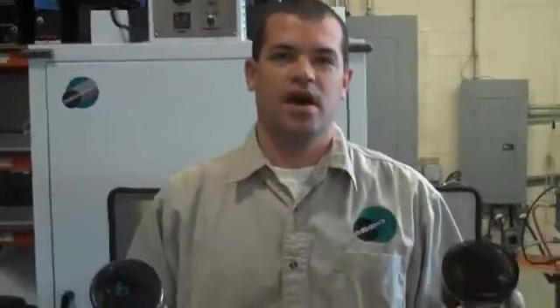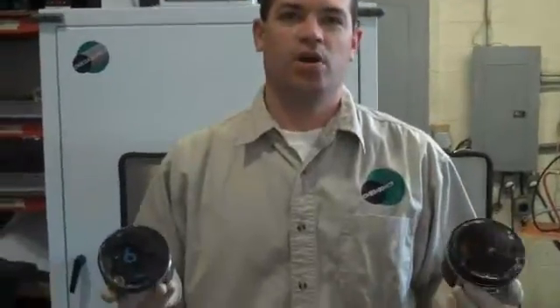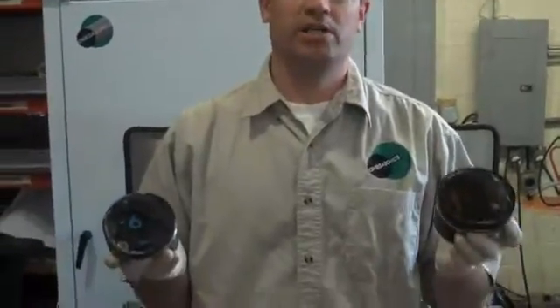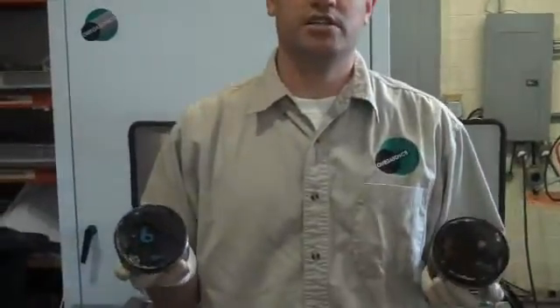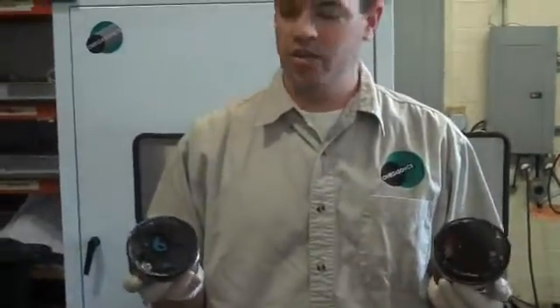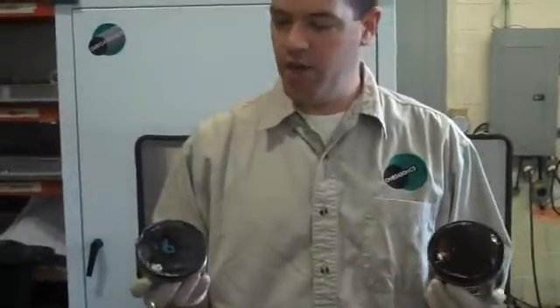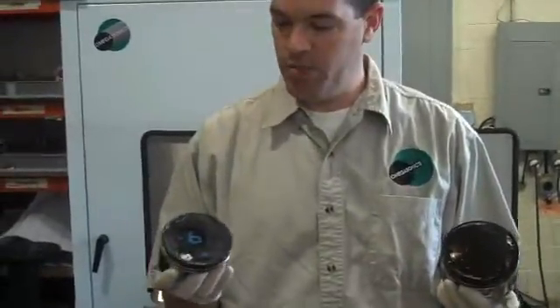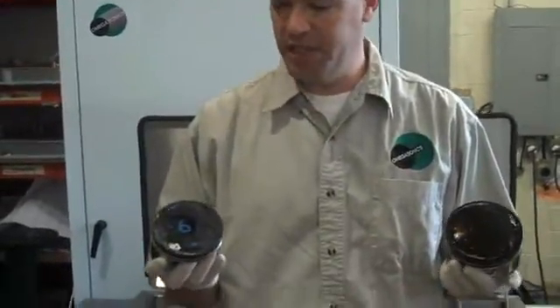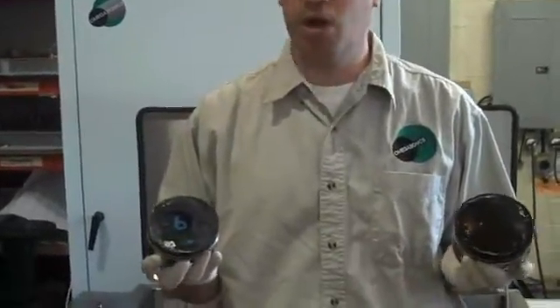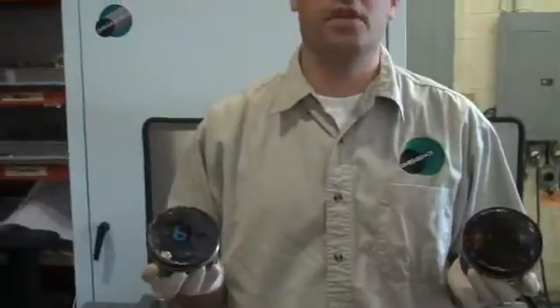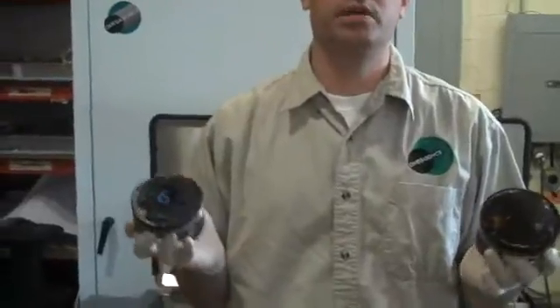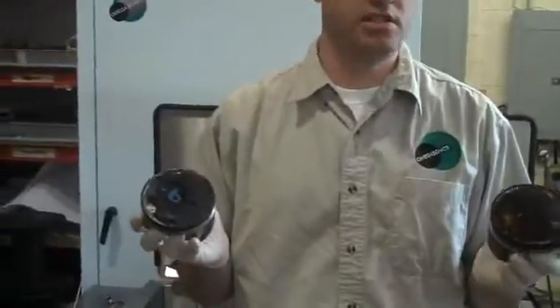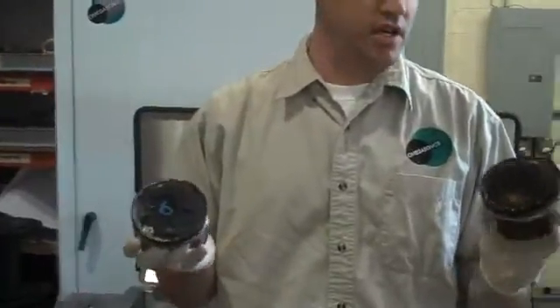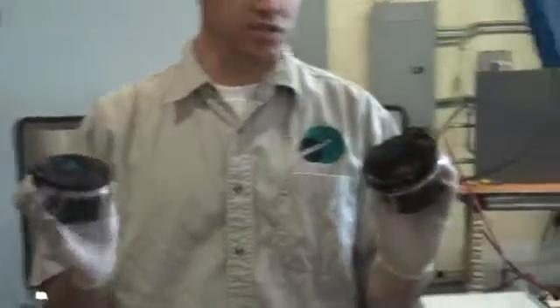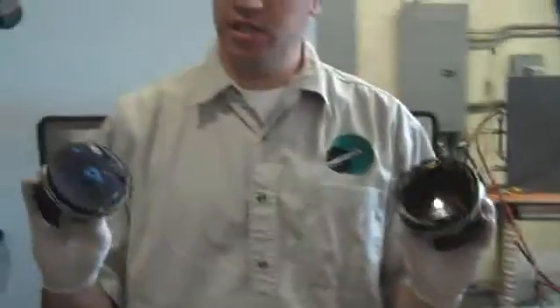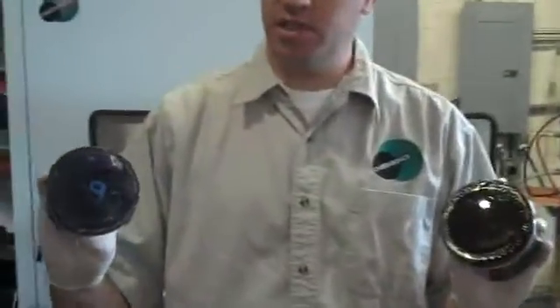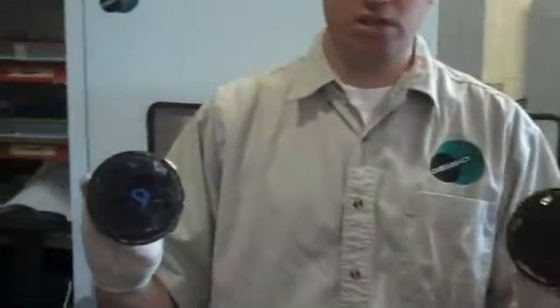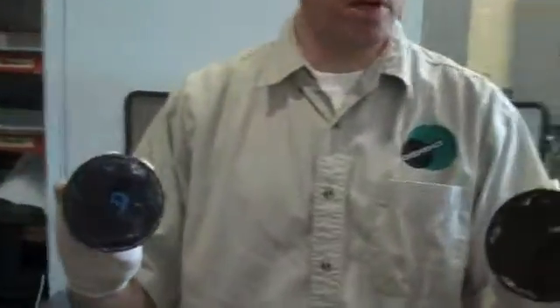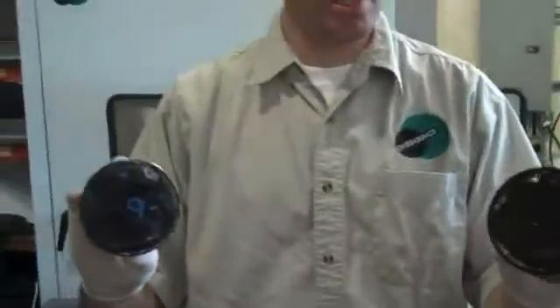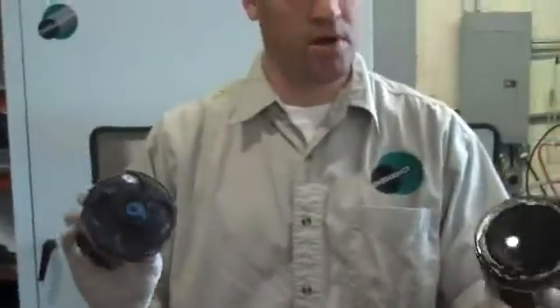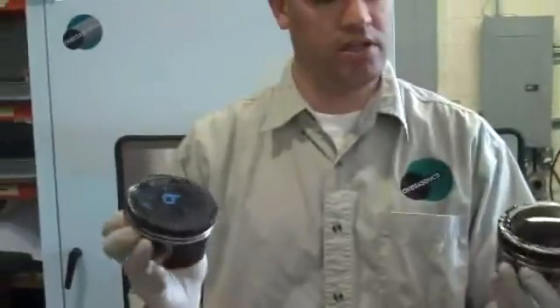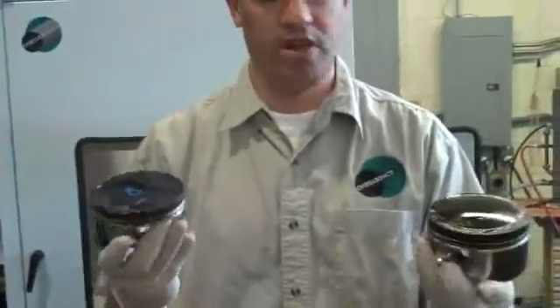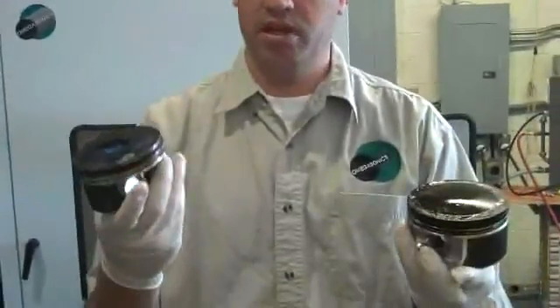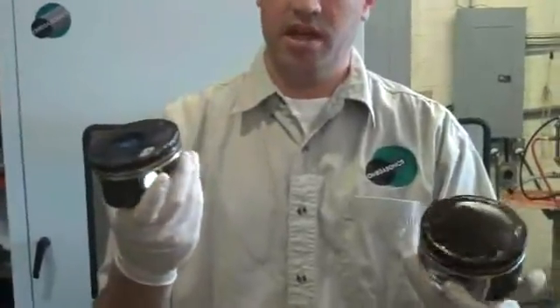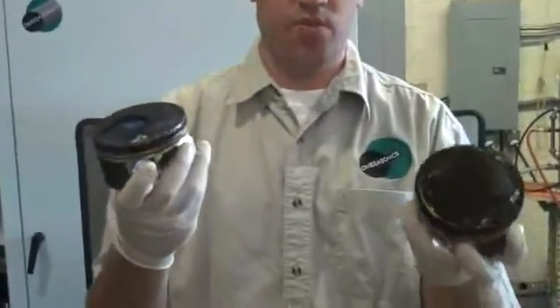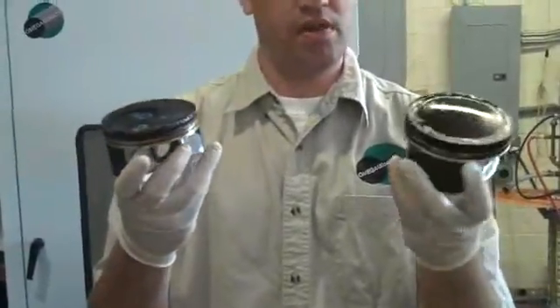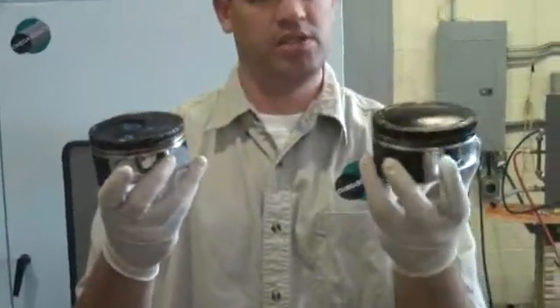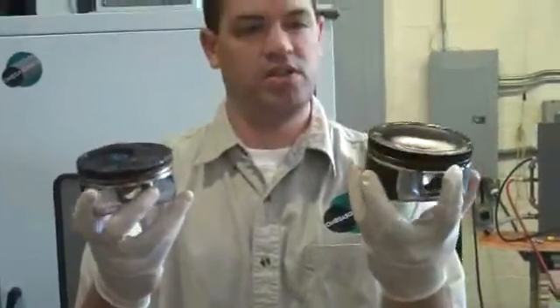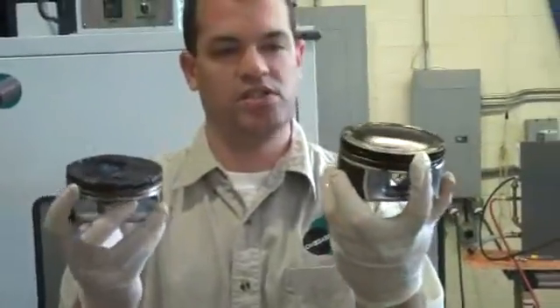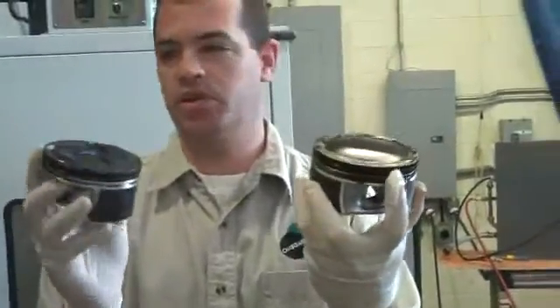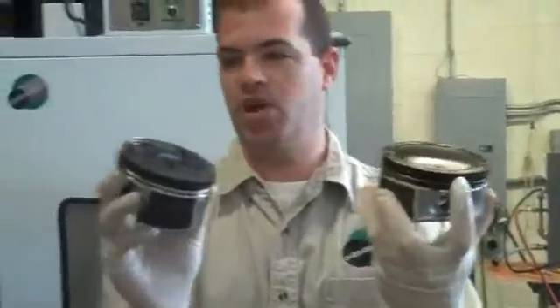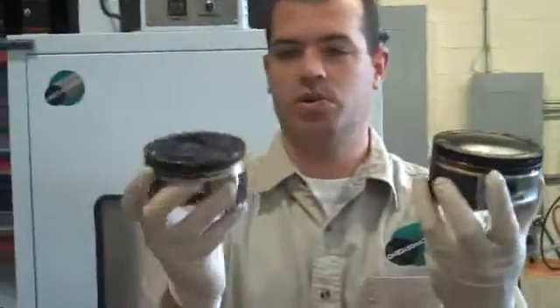Hi, we're at Omegasonics, and today we are going to be cleaning some carbon off of some pistons. As you can see, the pistons are pretty carbonized up on the top of them, and around the piston you can see some buildup of carbon as well.